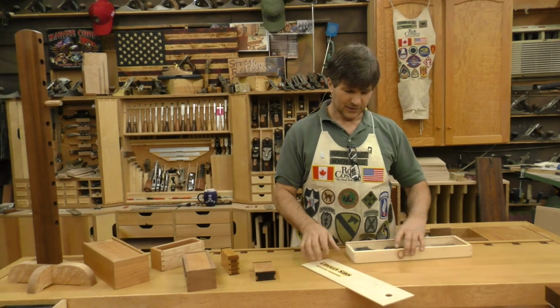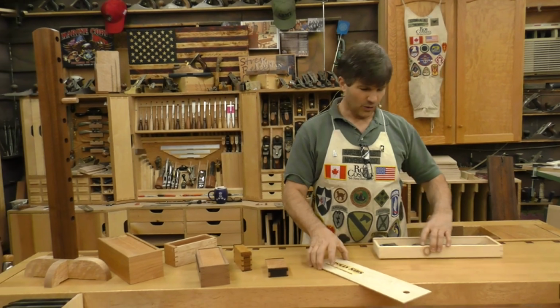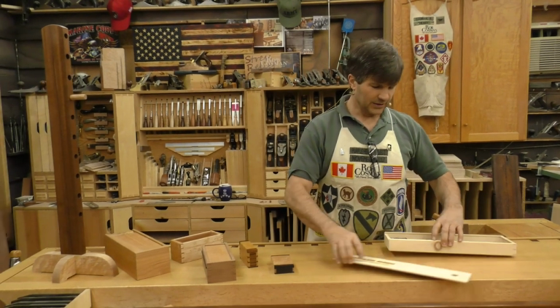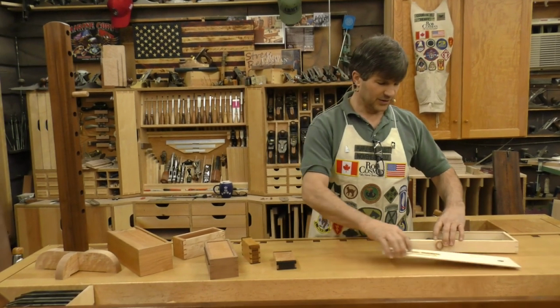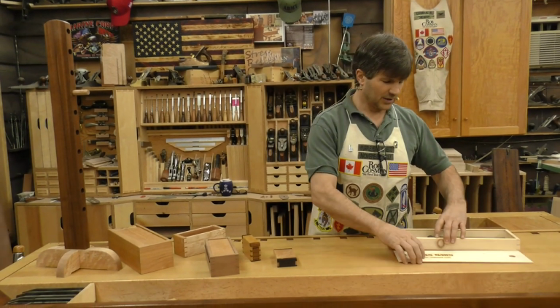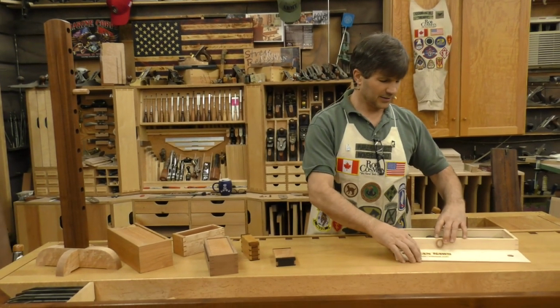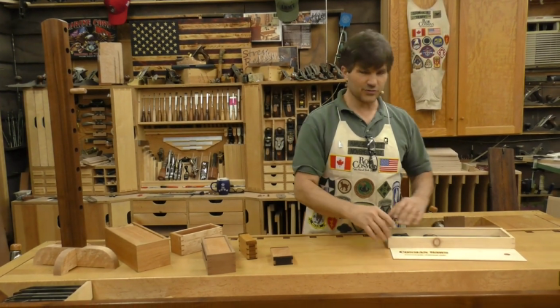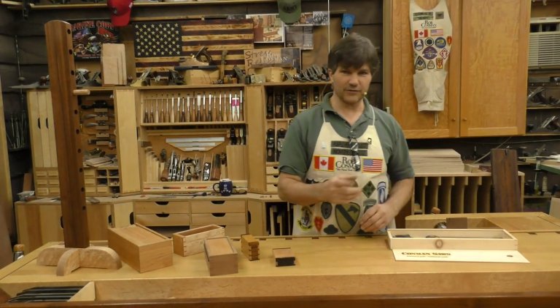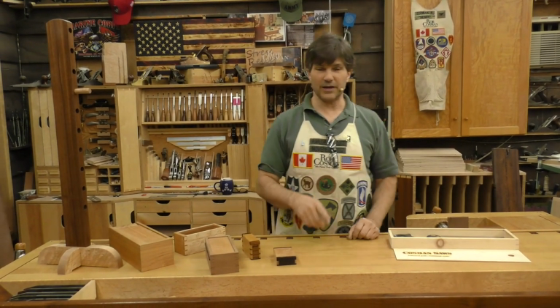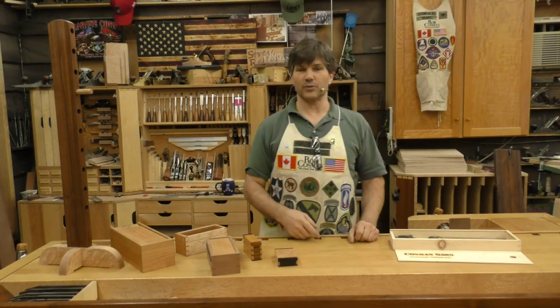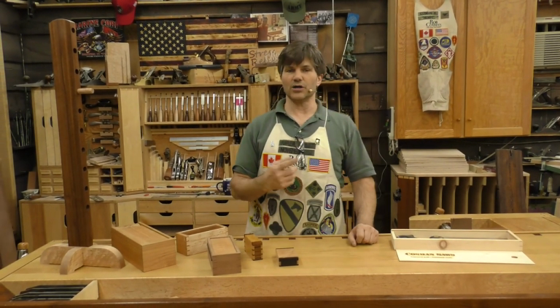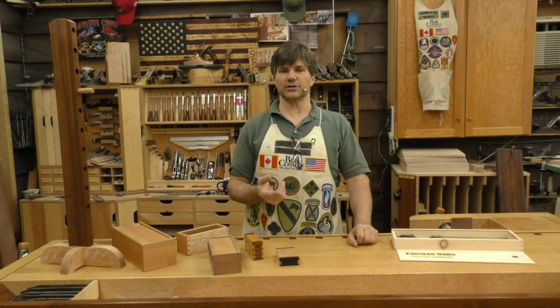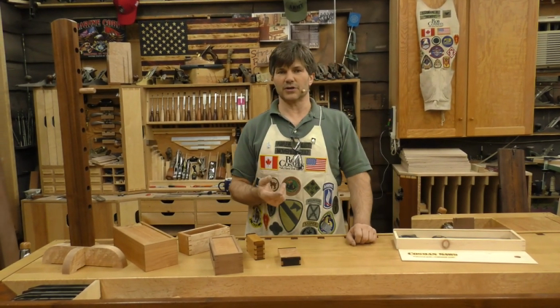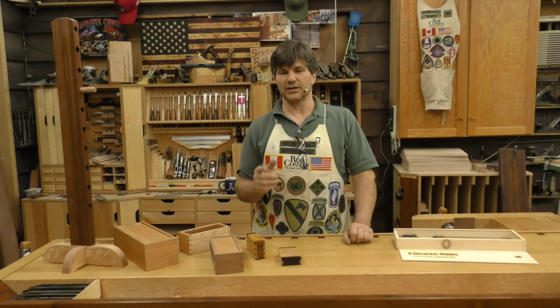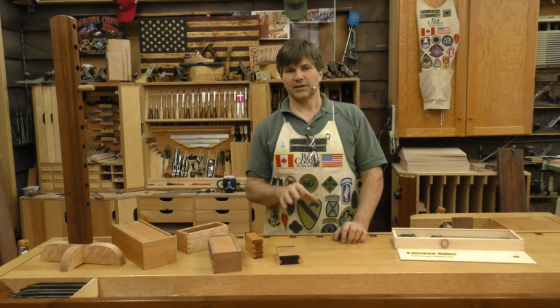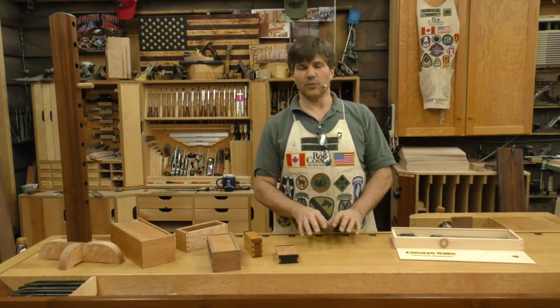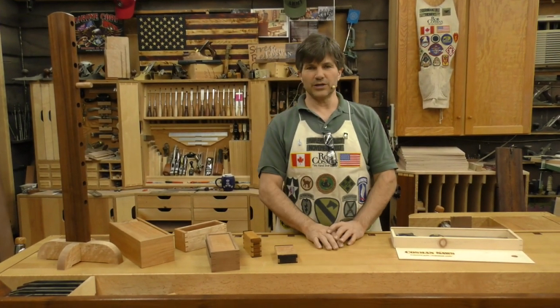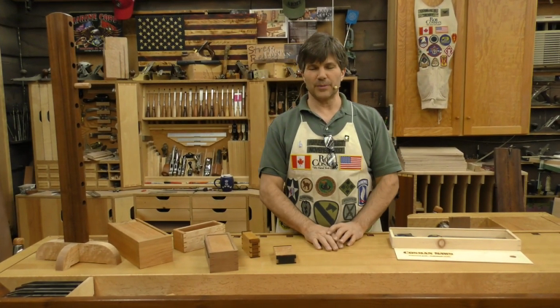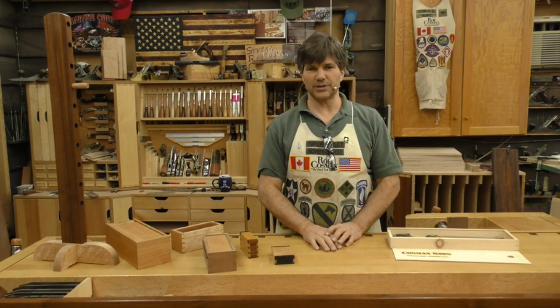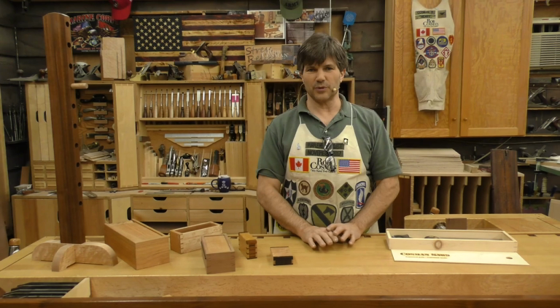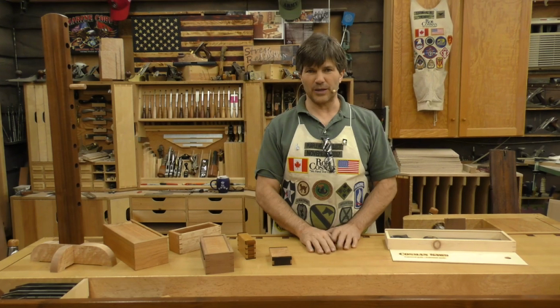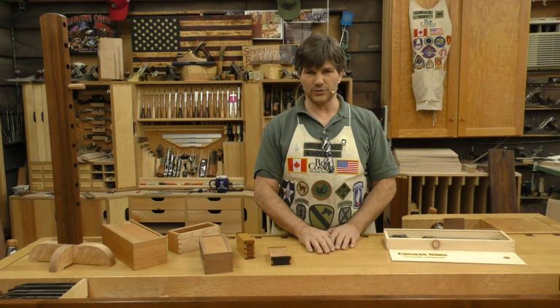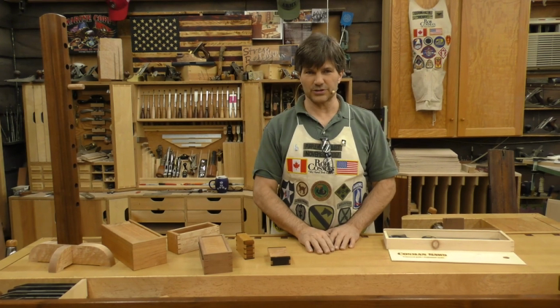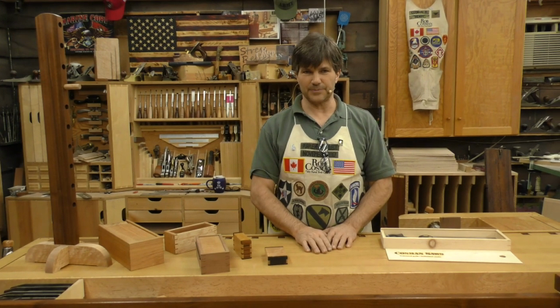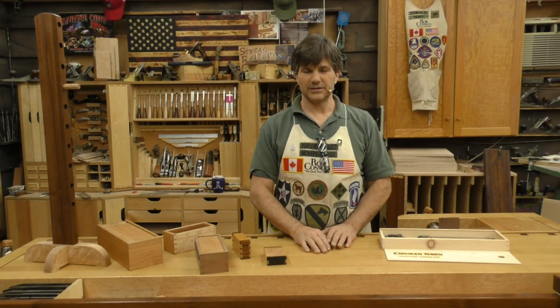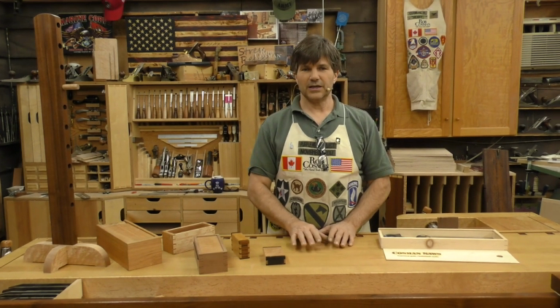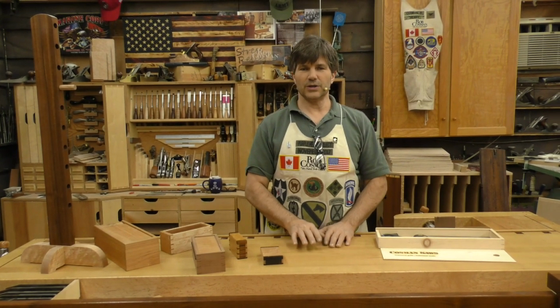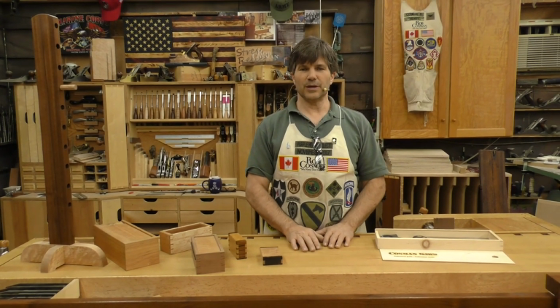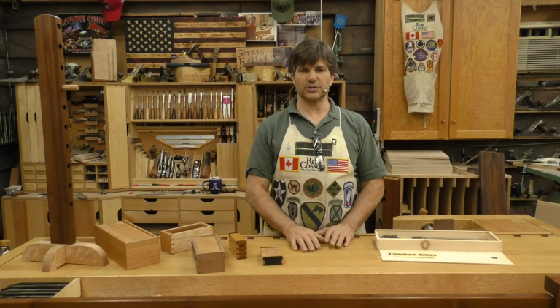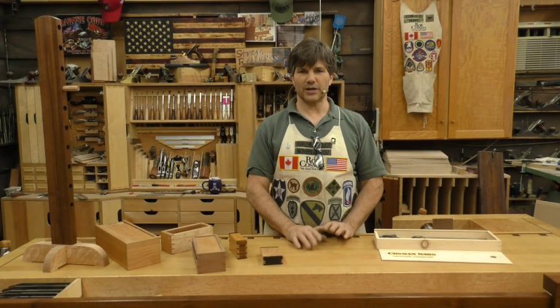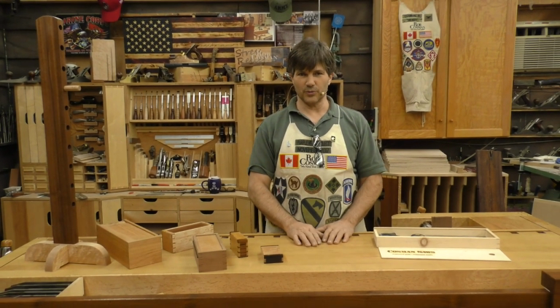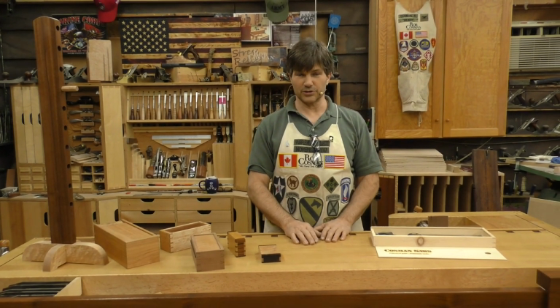So one dovetail saw gets drawn every month. We're also going to draw a one-year membership to our power tool workshop and a one-year membership to our hand tool workshop.